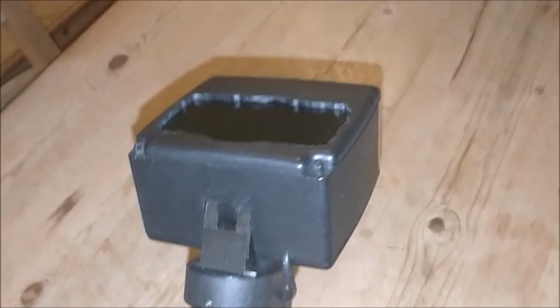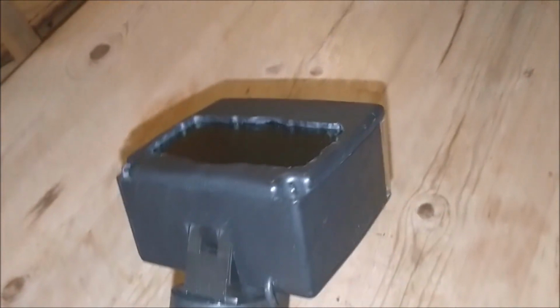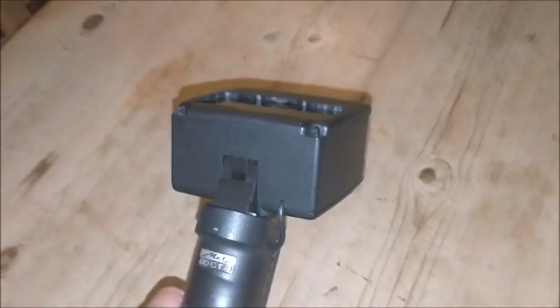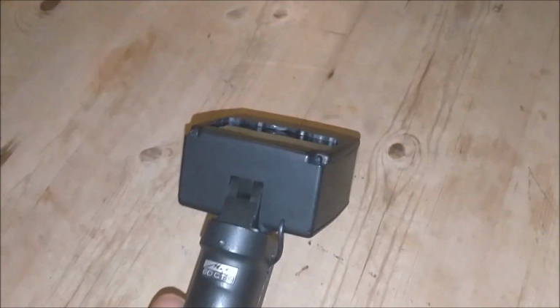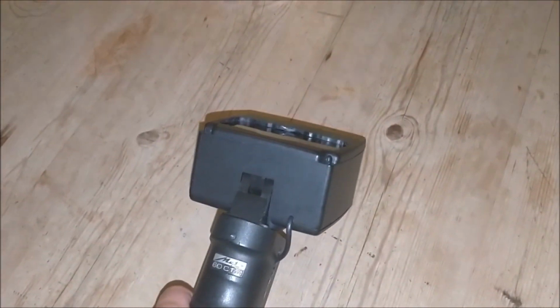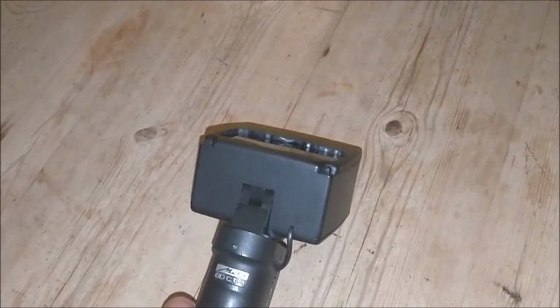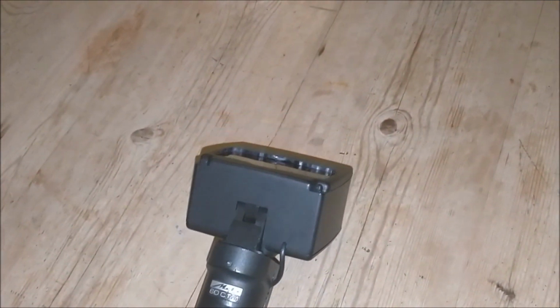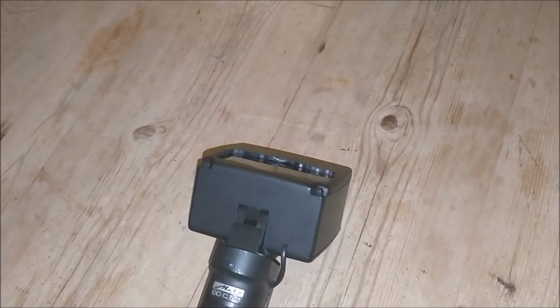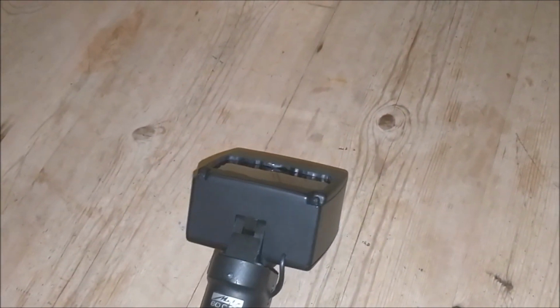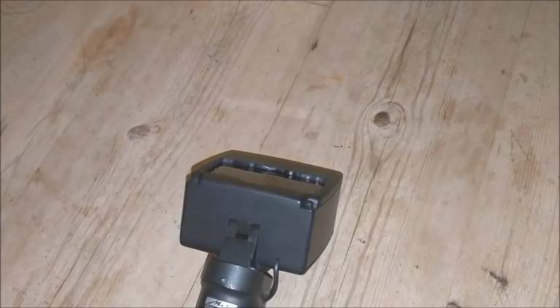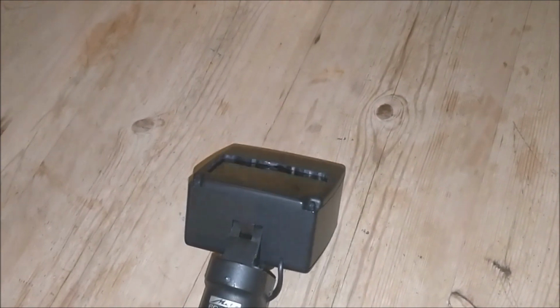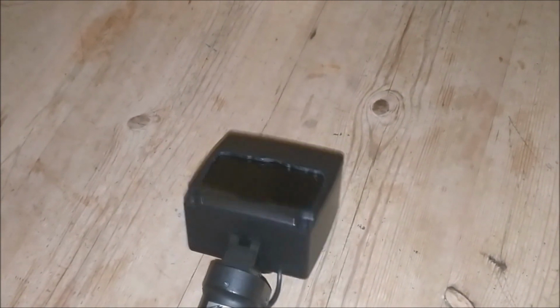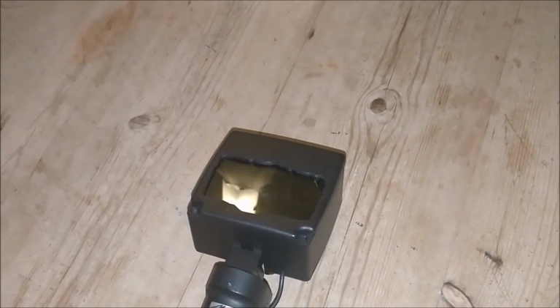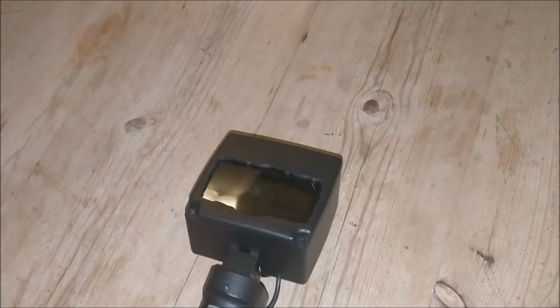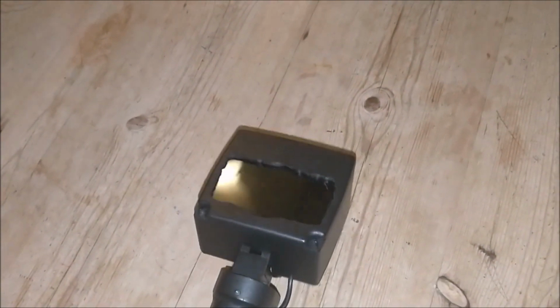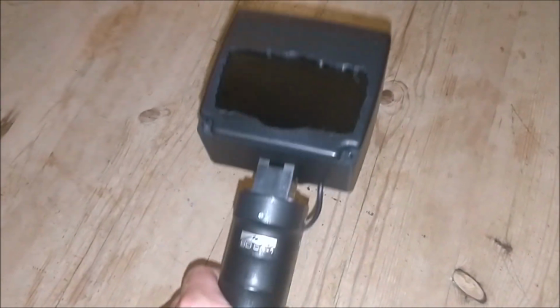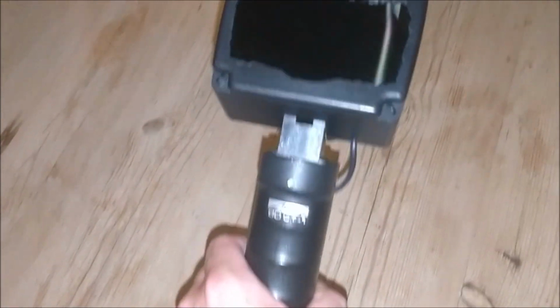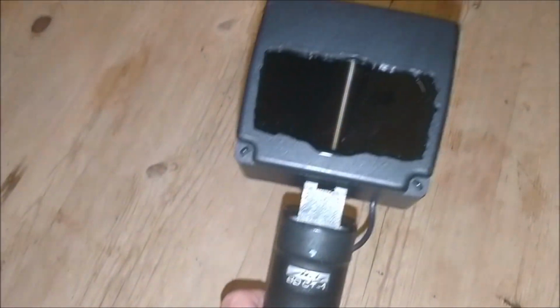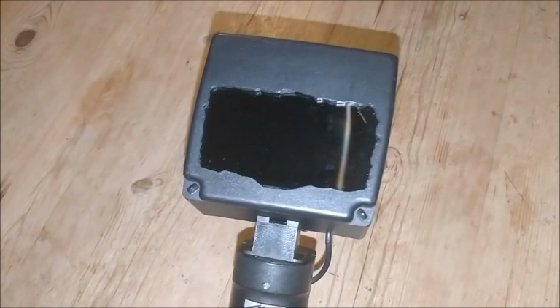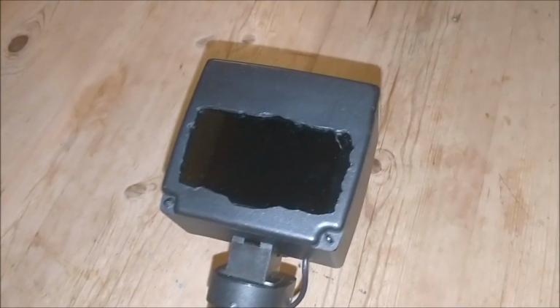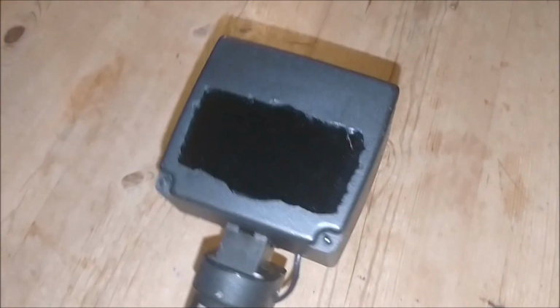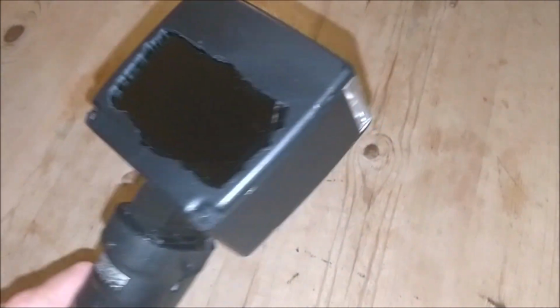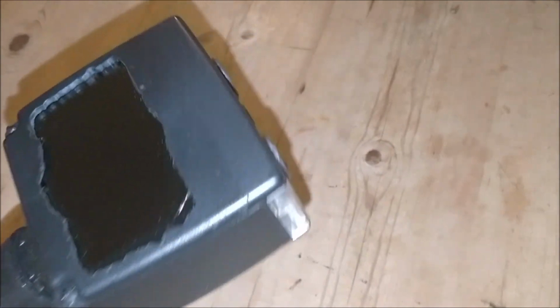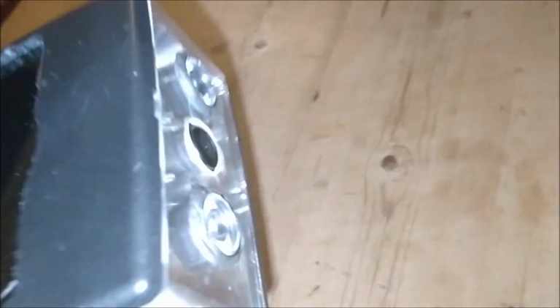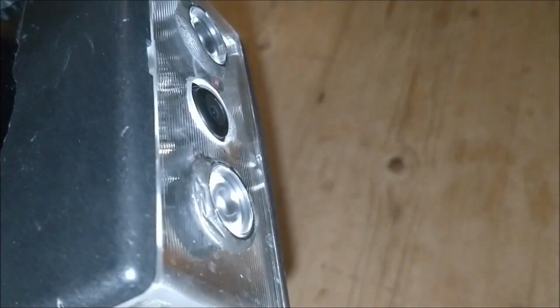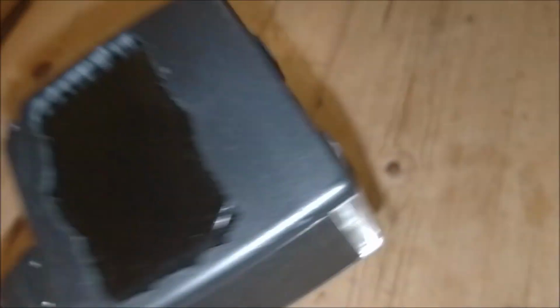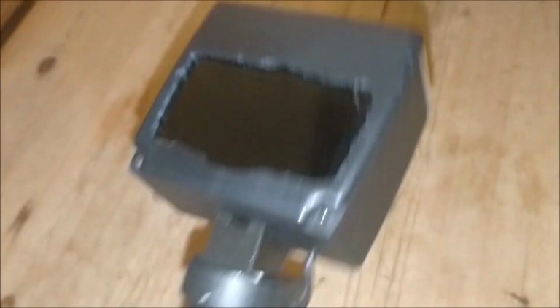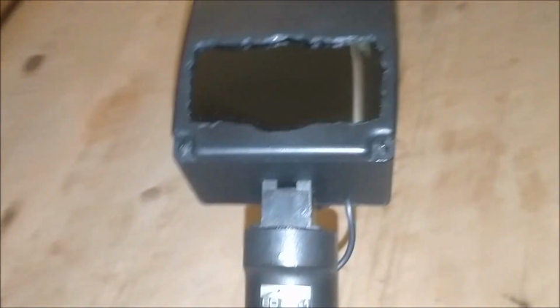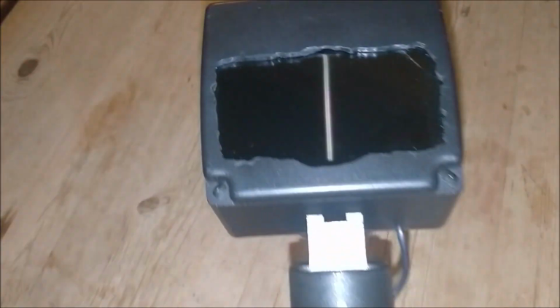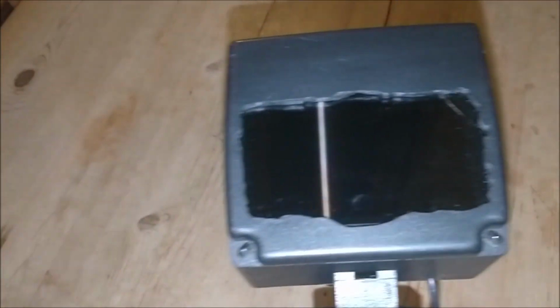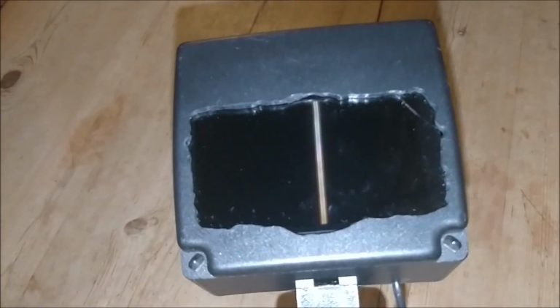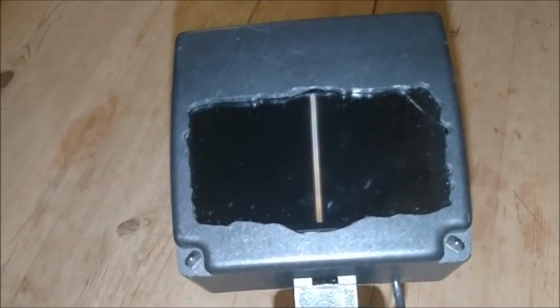You can also angle it as well. A little difficult when I've got one hand, but you can have it like that if you want to. And obviously it will display what's here.